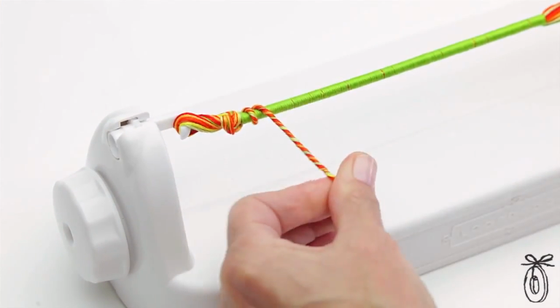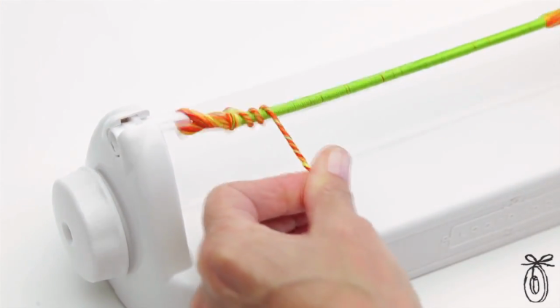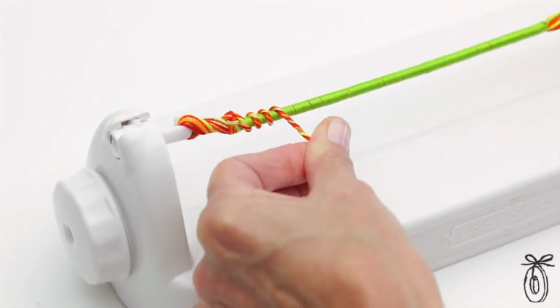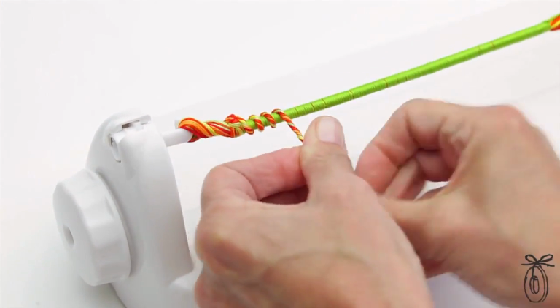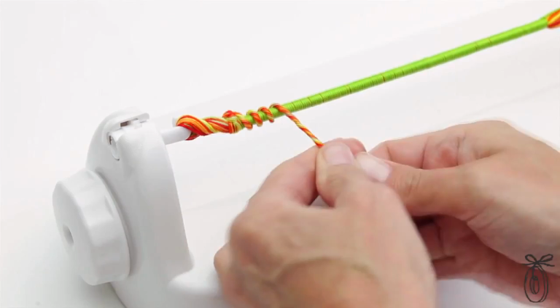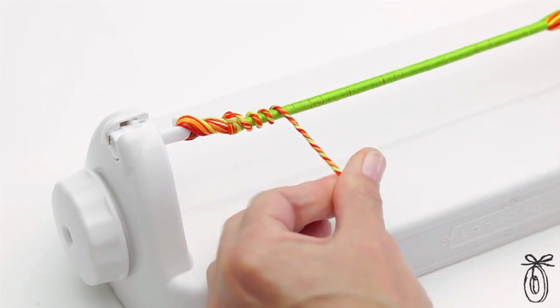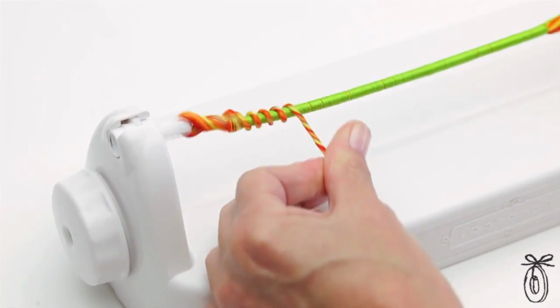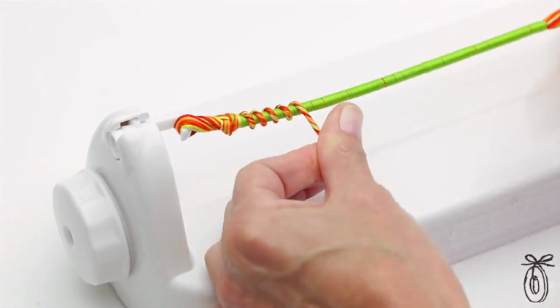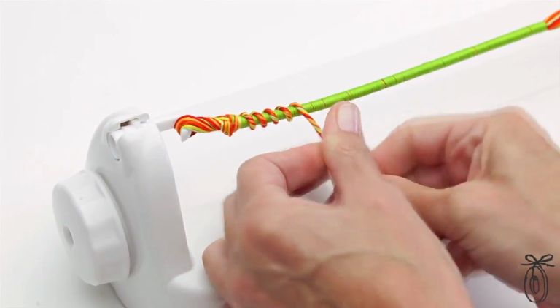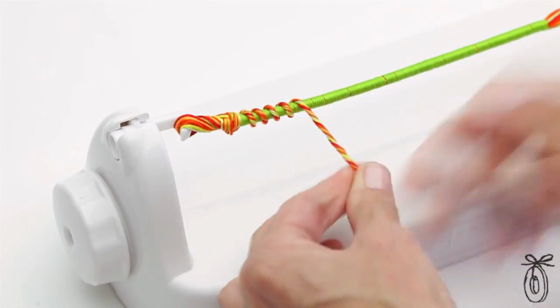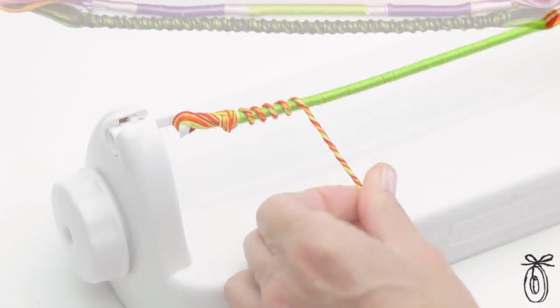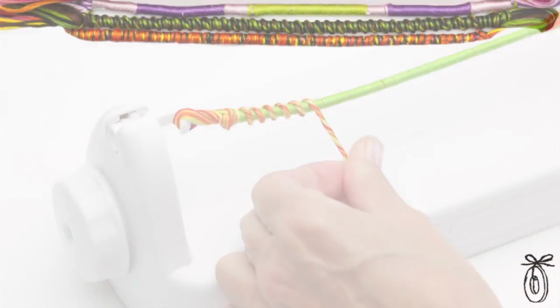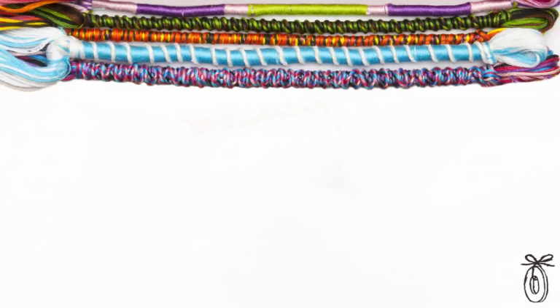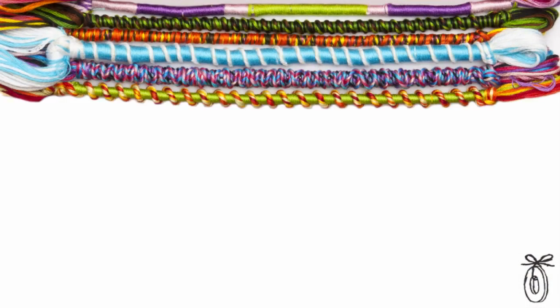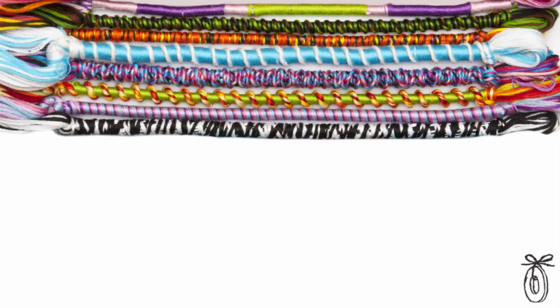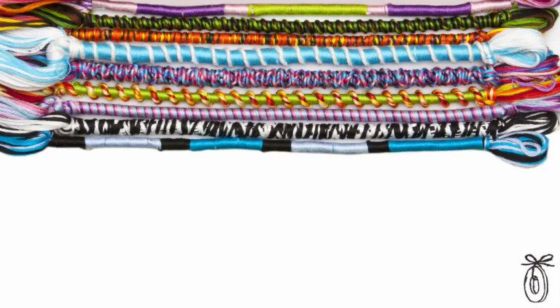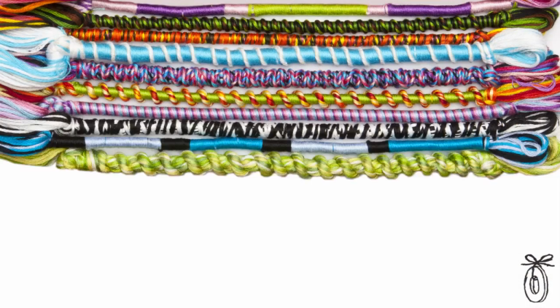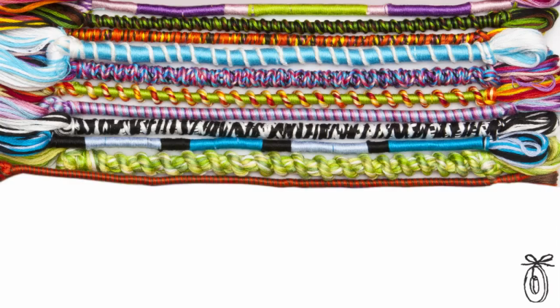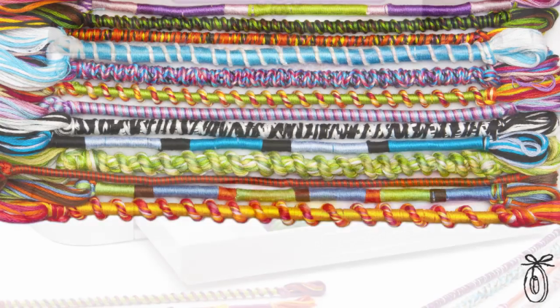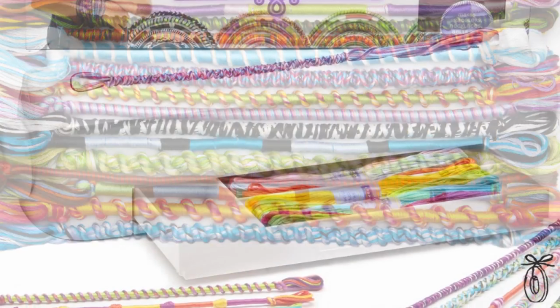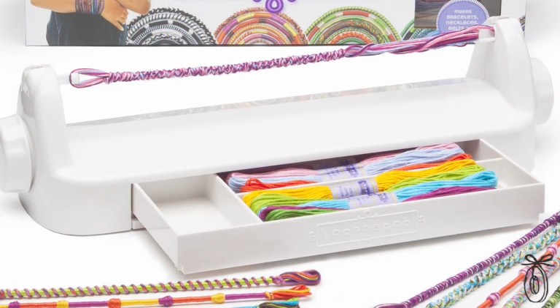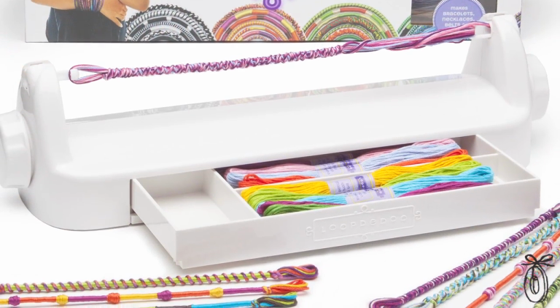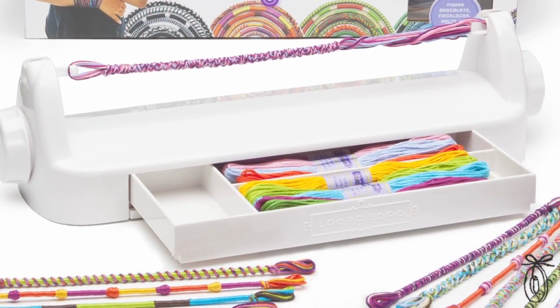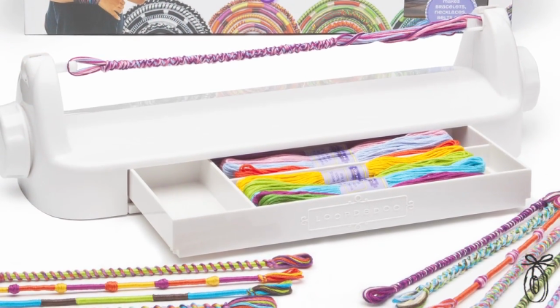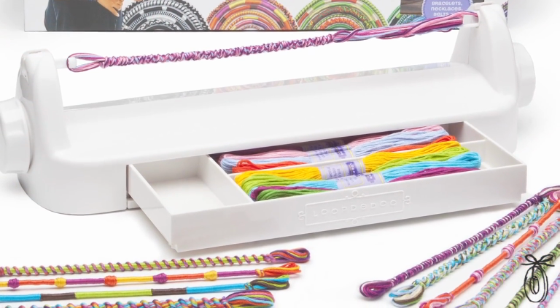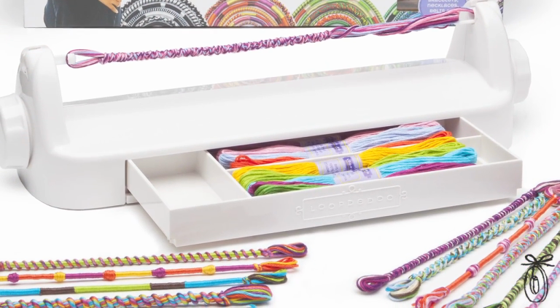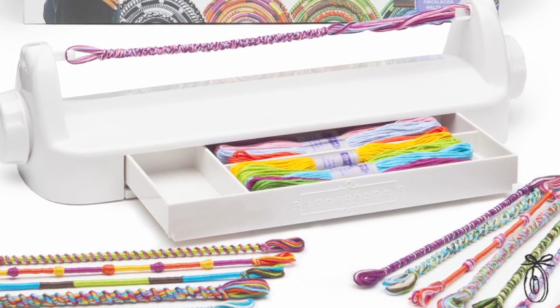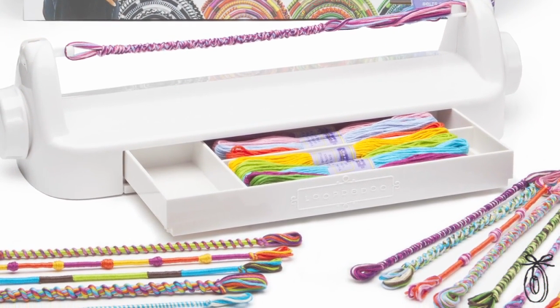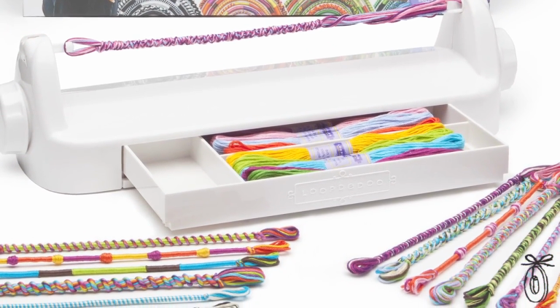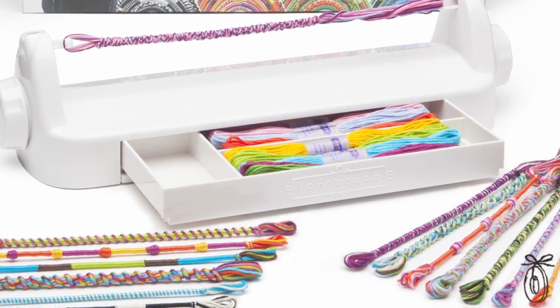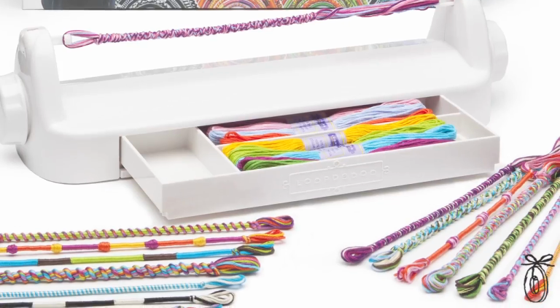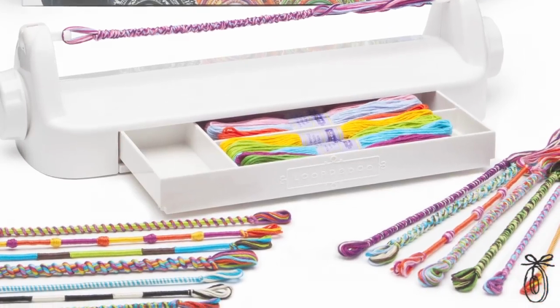The great thing about the Loop-de-Do is that you can make a bracelet in just a few minutes, and you design them as you go, so each one is completely different and unique. It comes with 18 skeins of thread to fuel that creativity, and there's no limit to where you can take it.